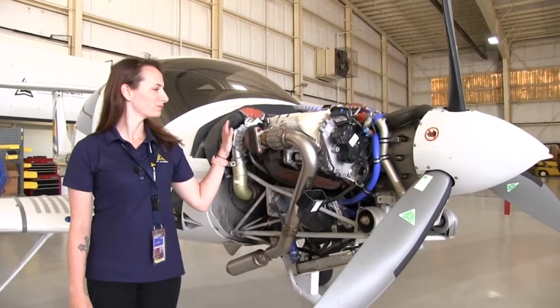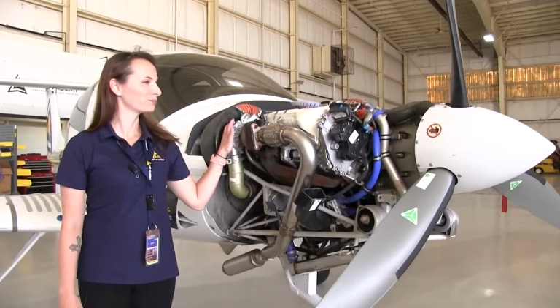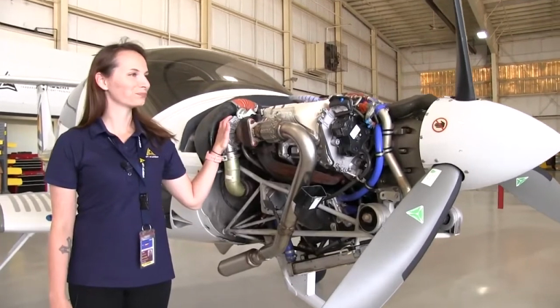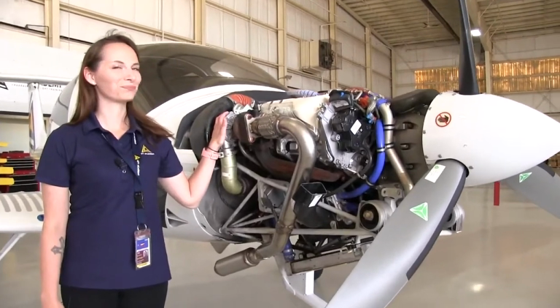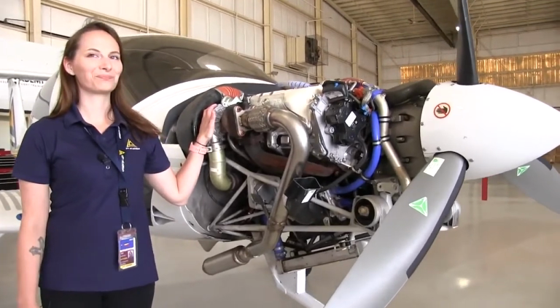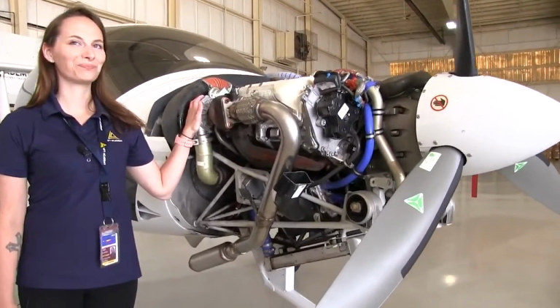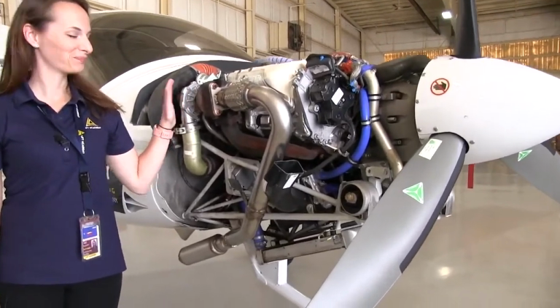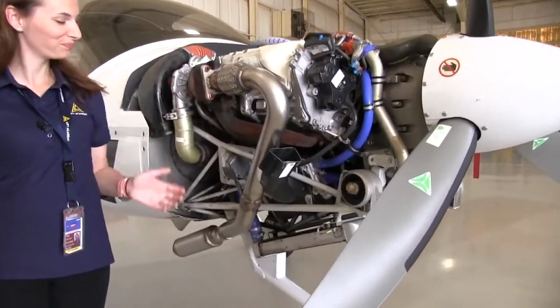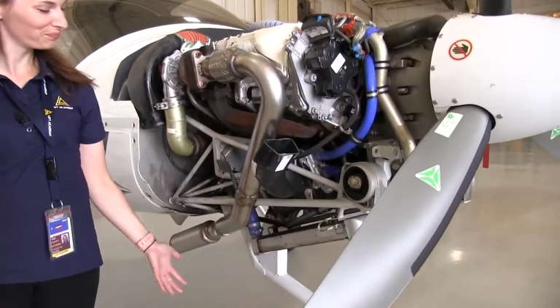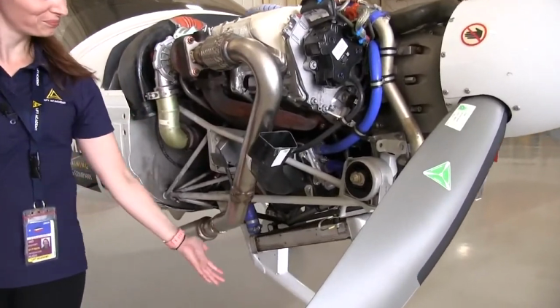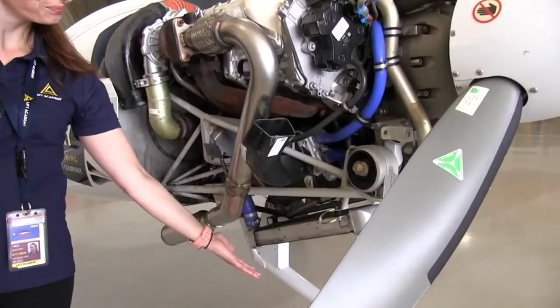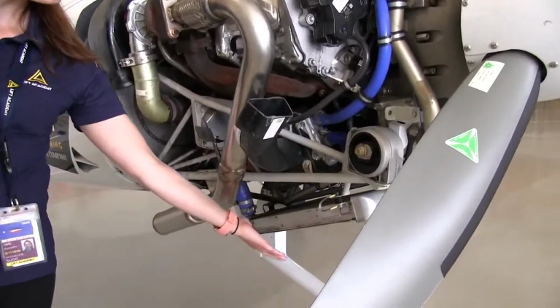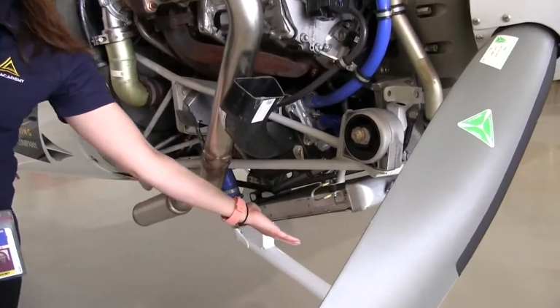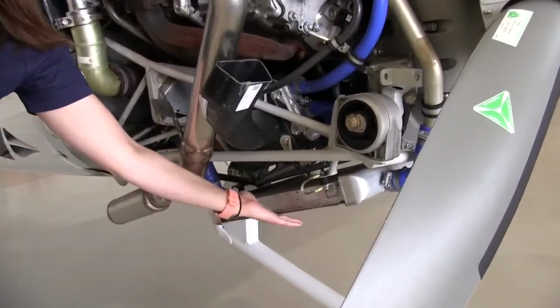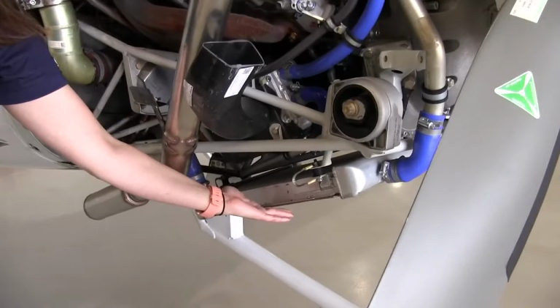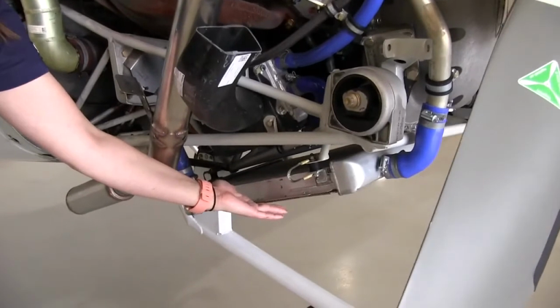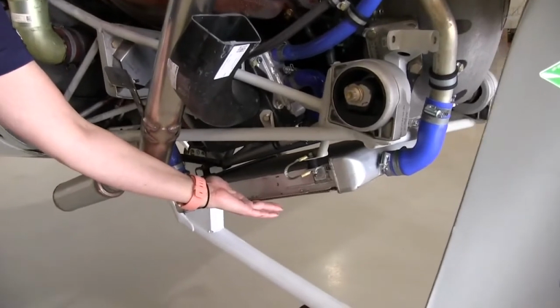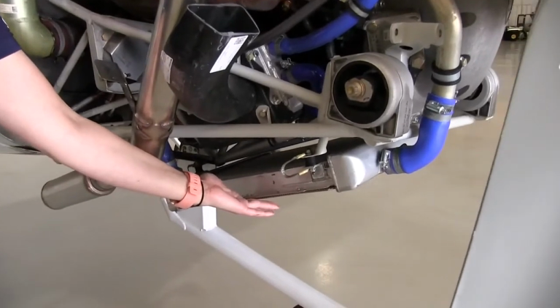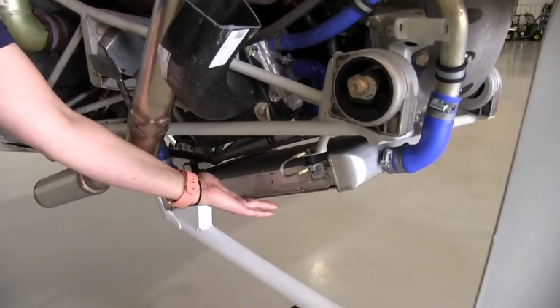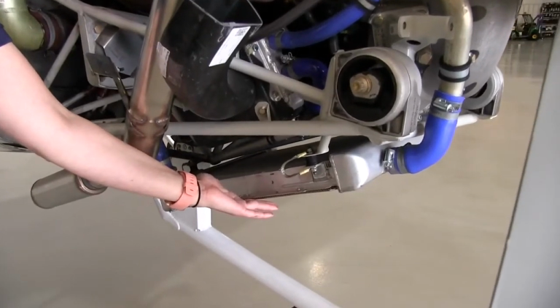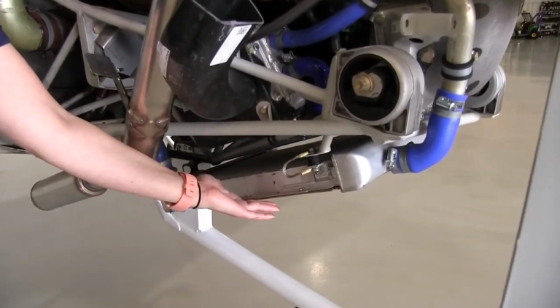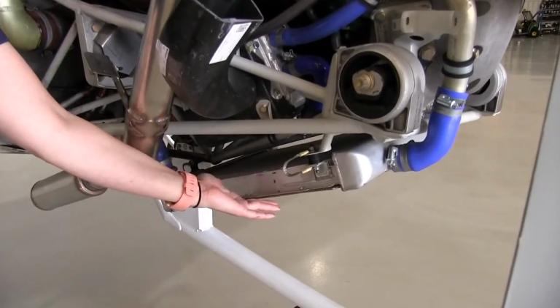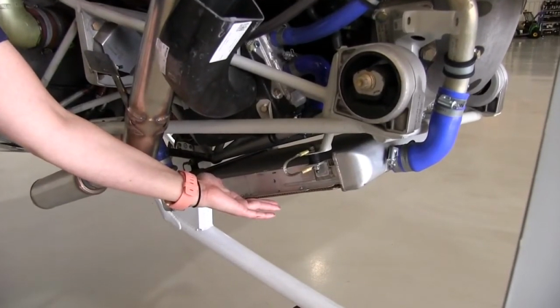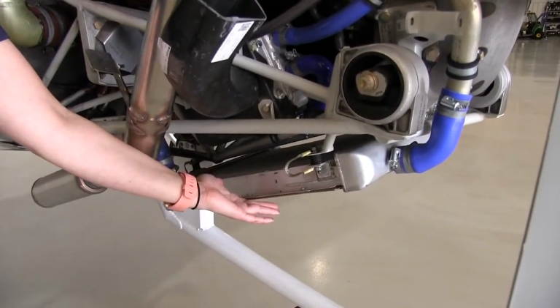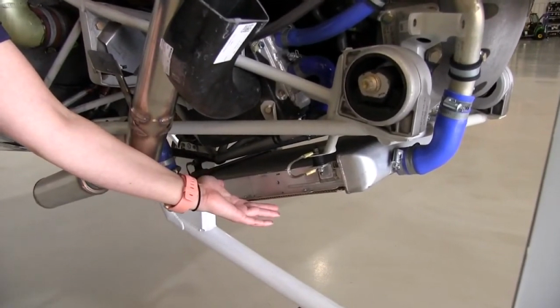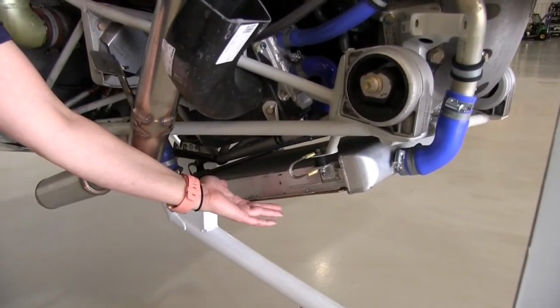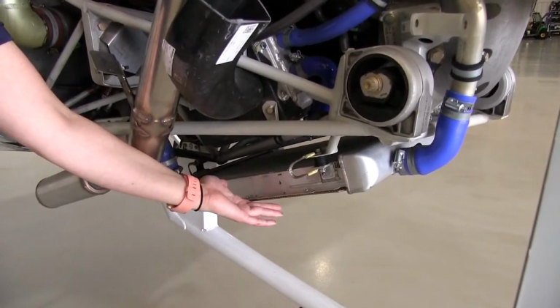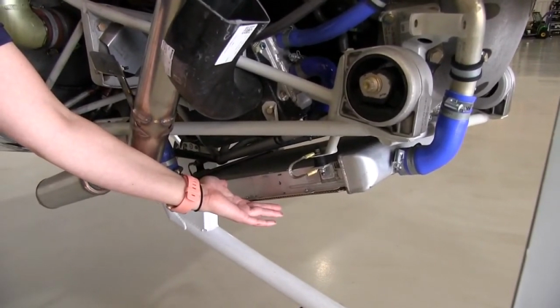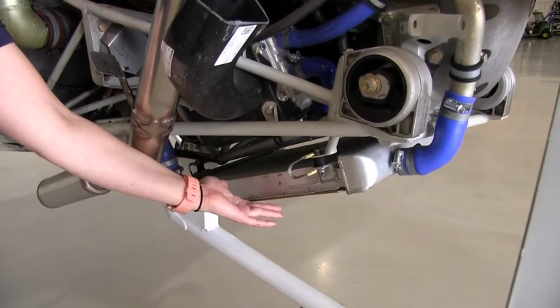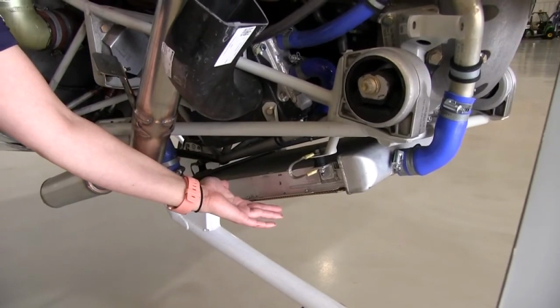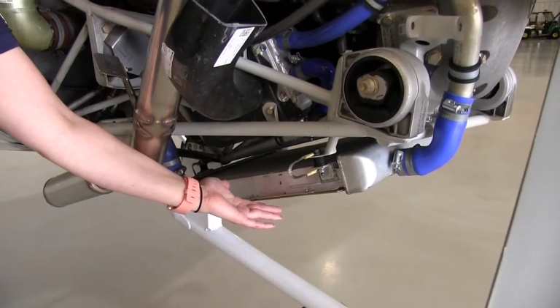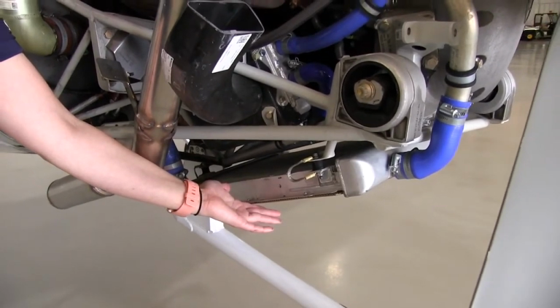This engine is a 168 horsepower engine. The engine generates thrust for the aircraft. As you learned in previous lessons, thrust is the force that moves an aircraft through the air.